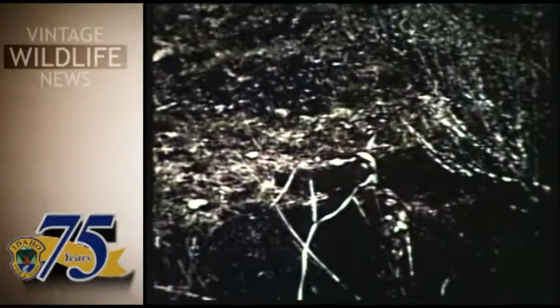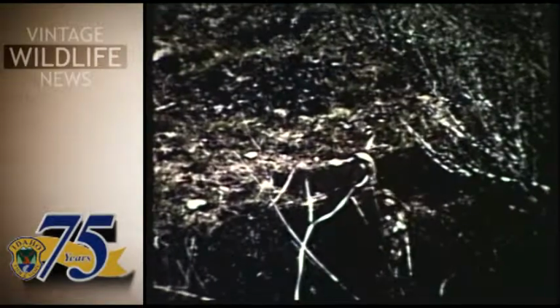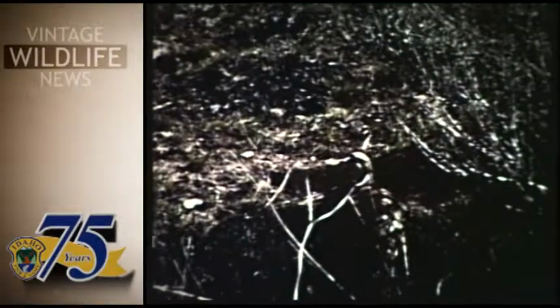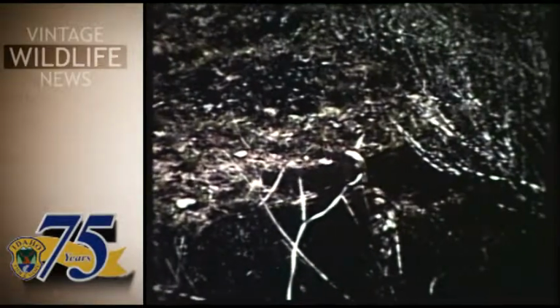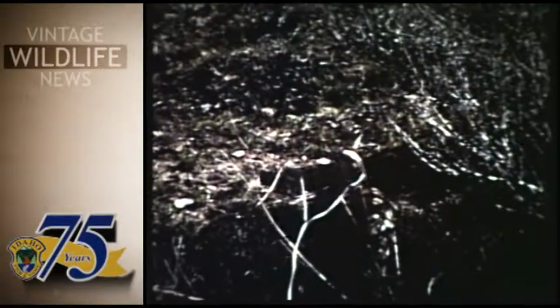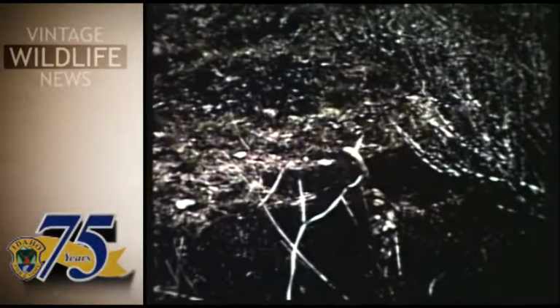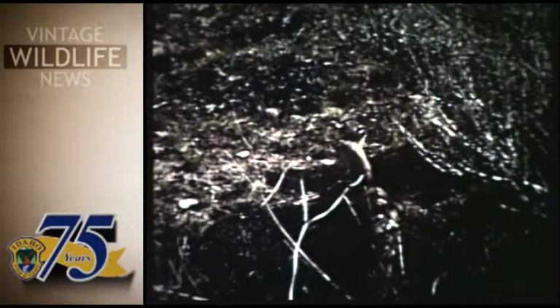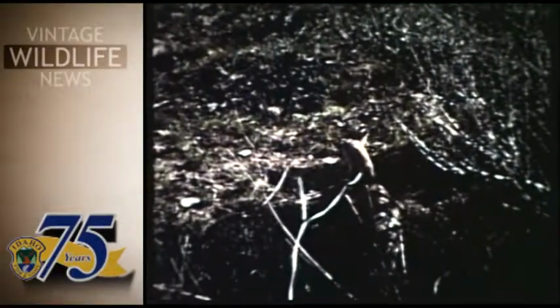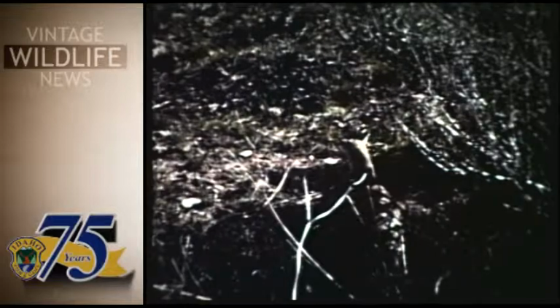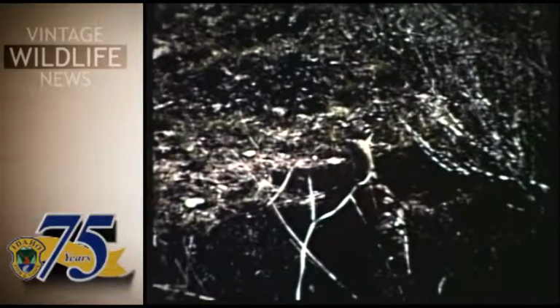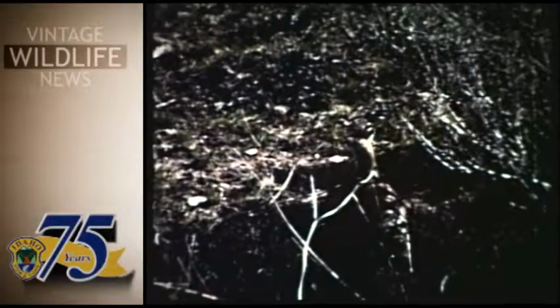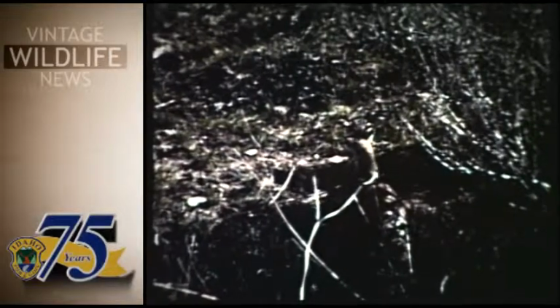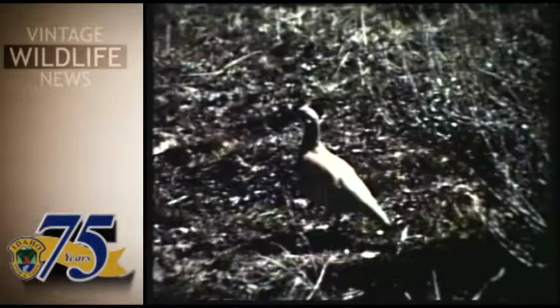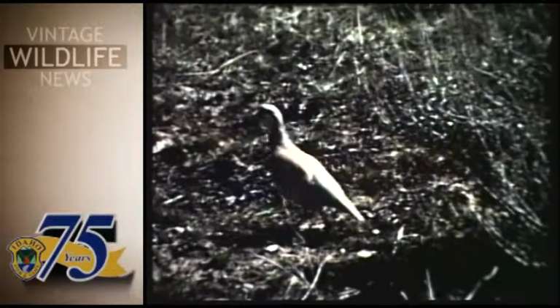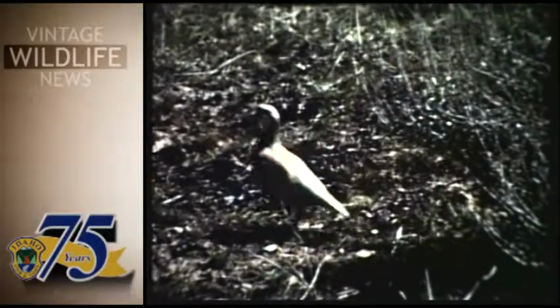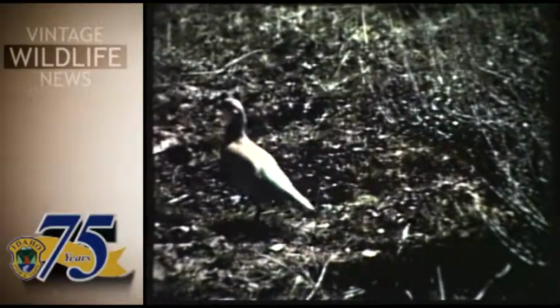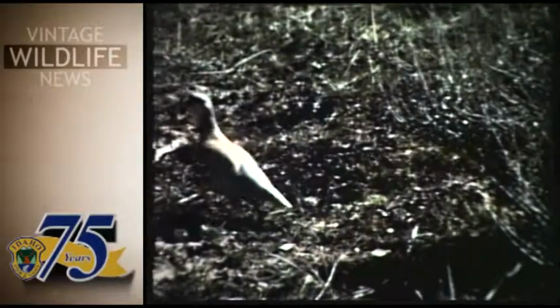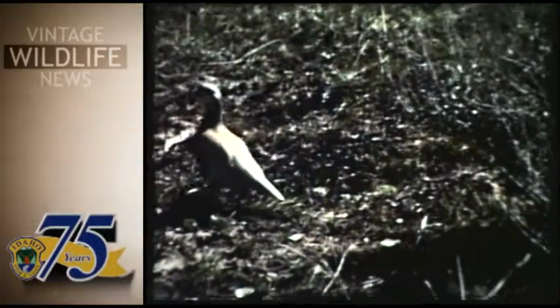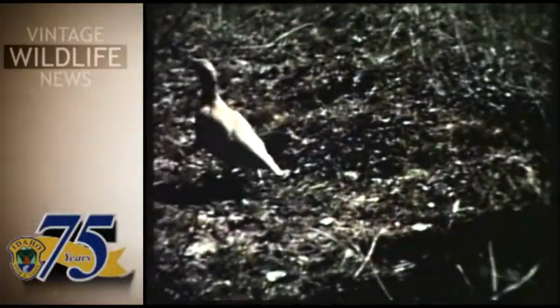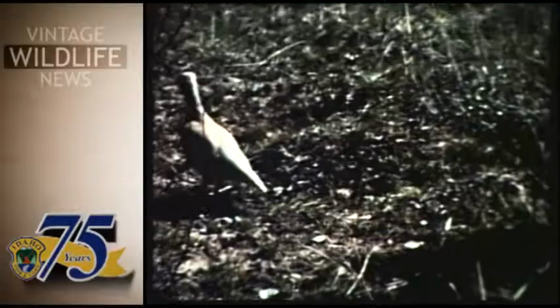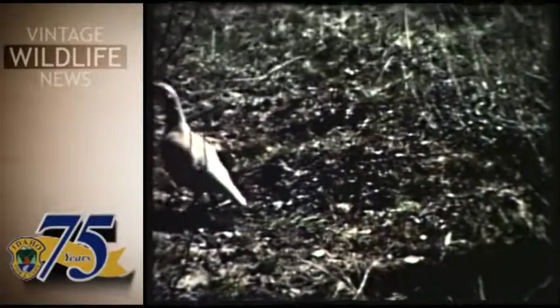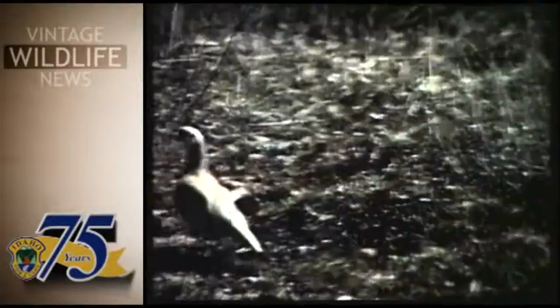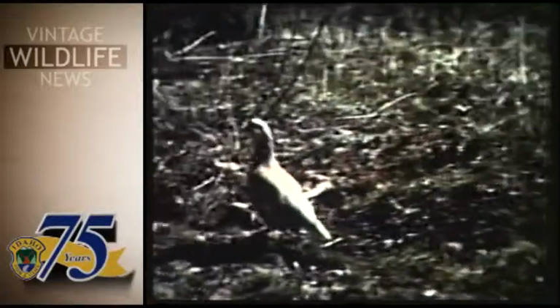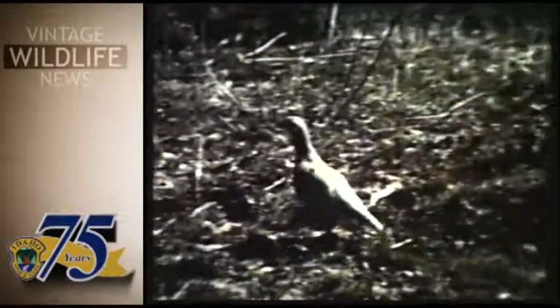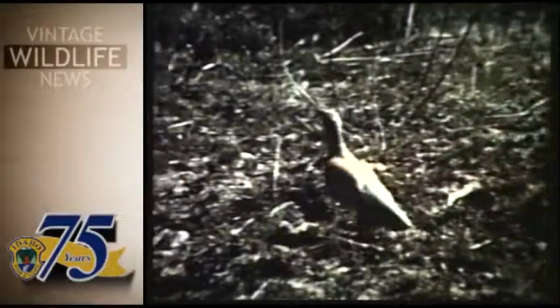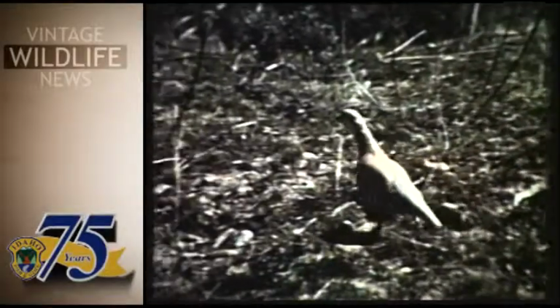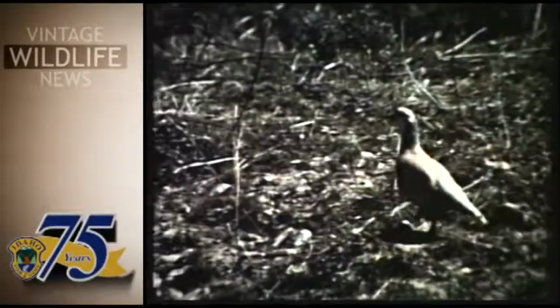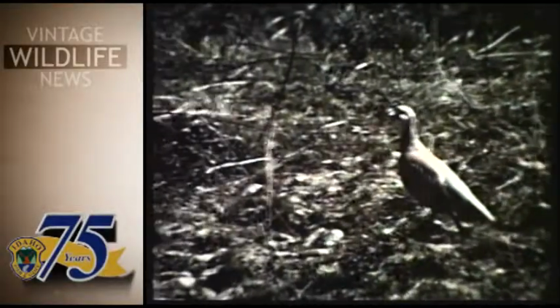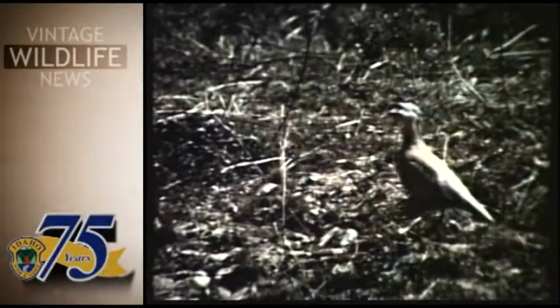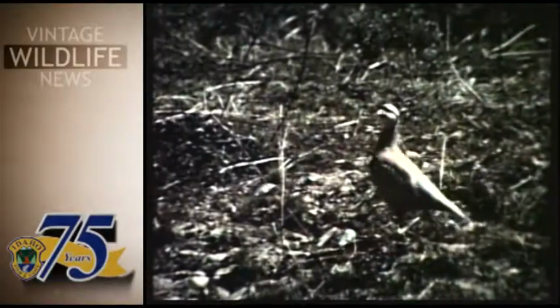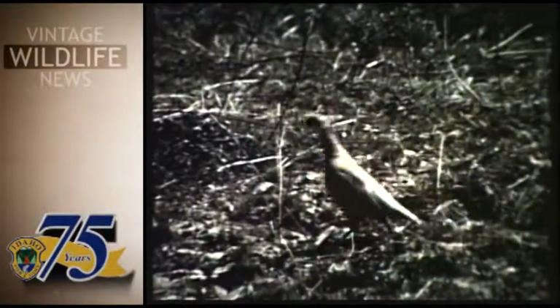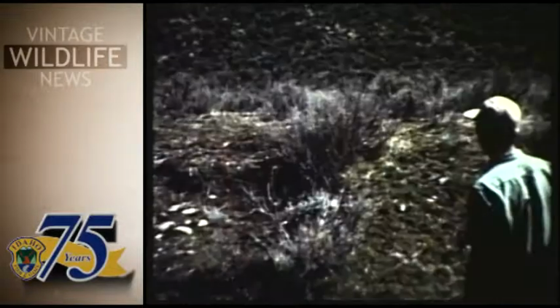During February and March, 1,012 adult Chukars were planted along the Bennett Range. Release sites are near year-round creeks with a good supply of cheatgrass and a variety of weeds and plants for food.